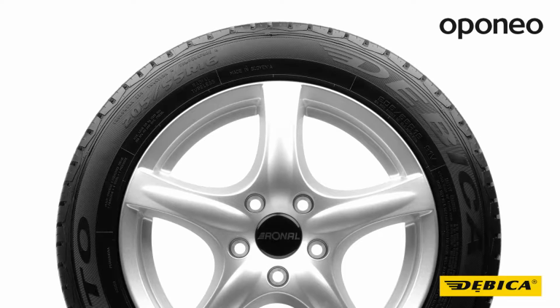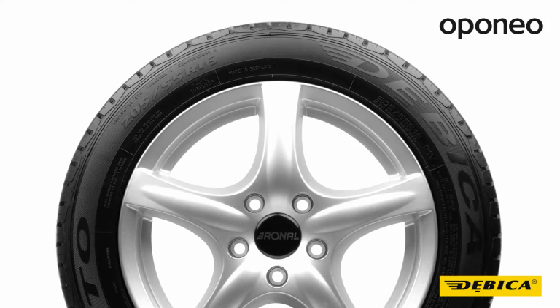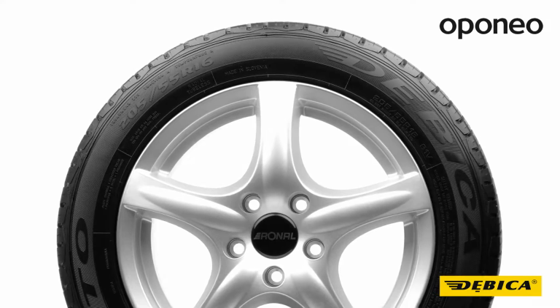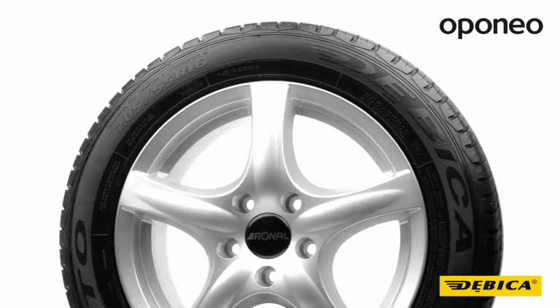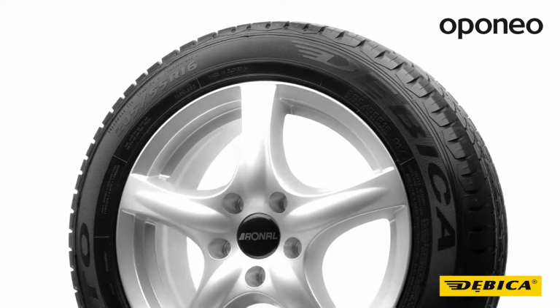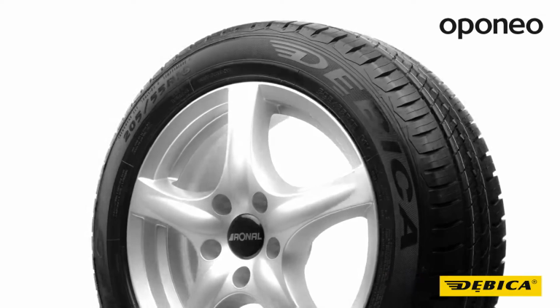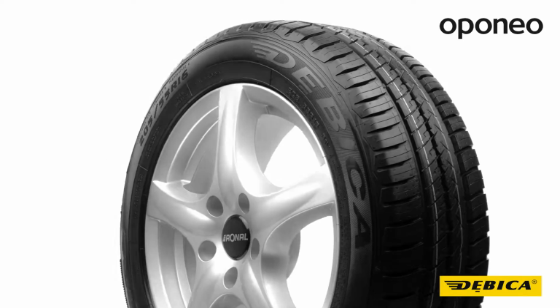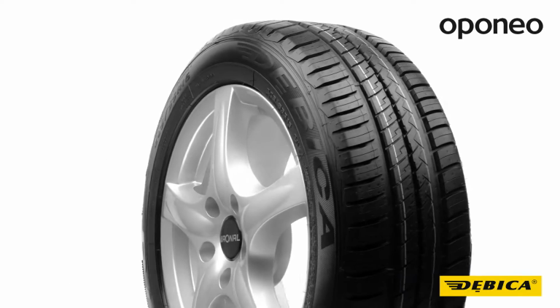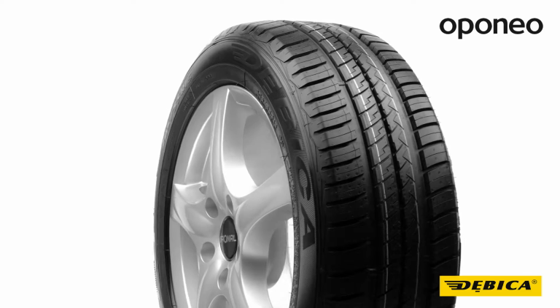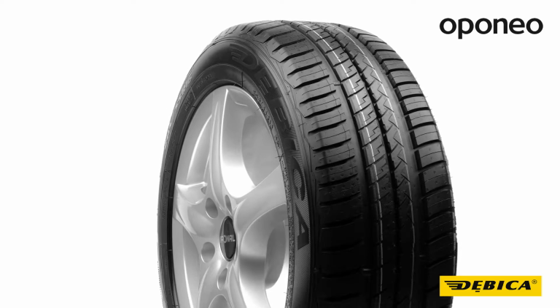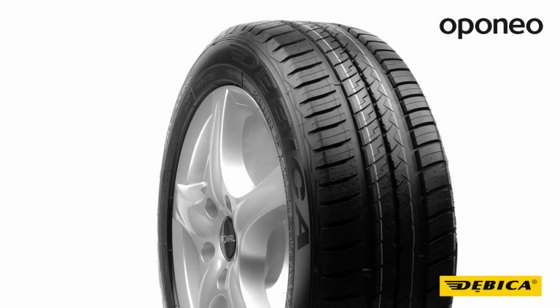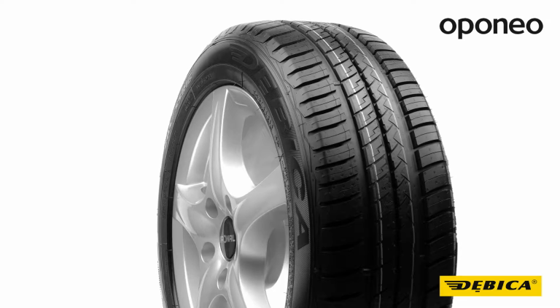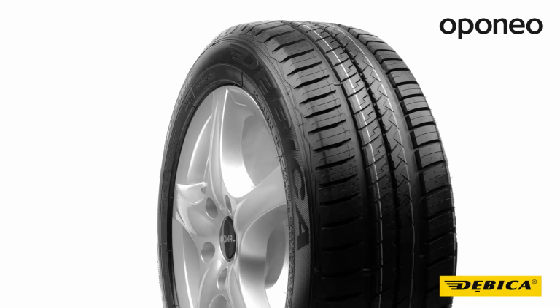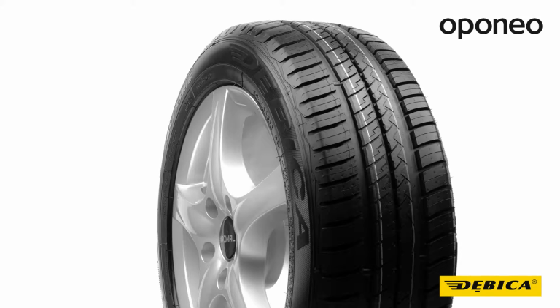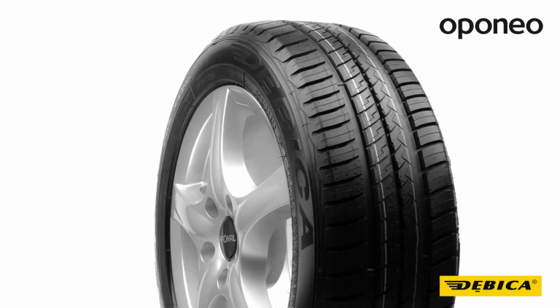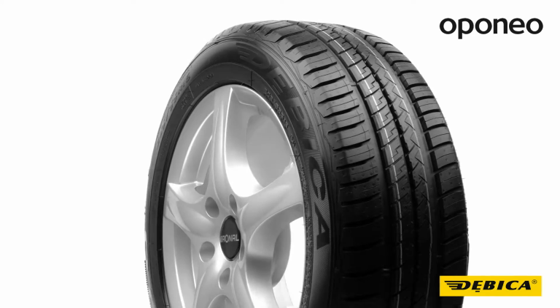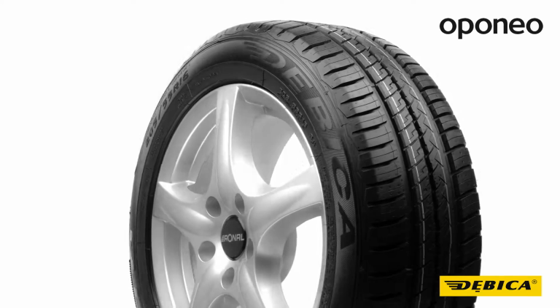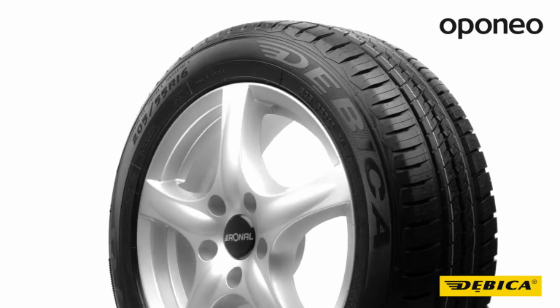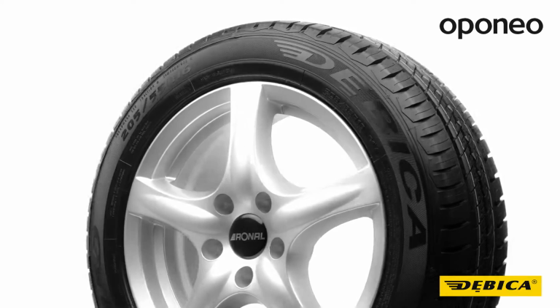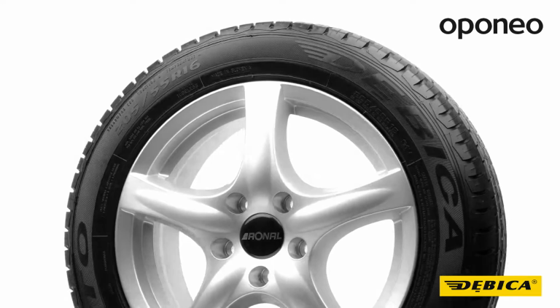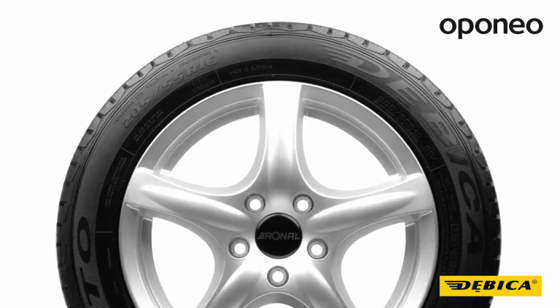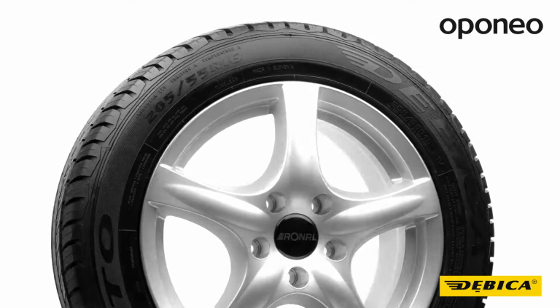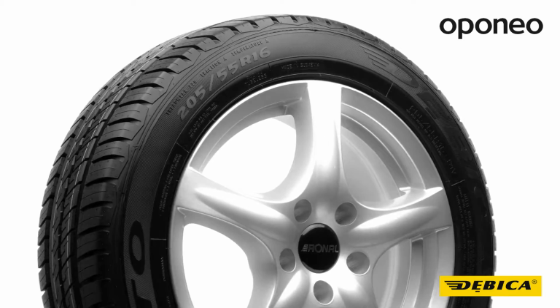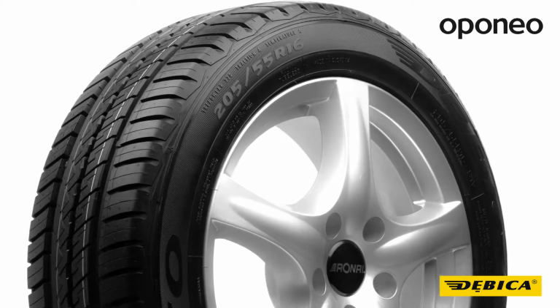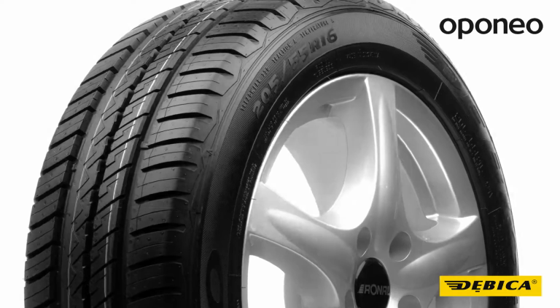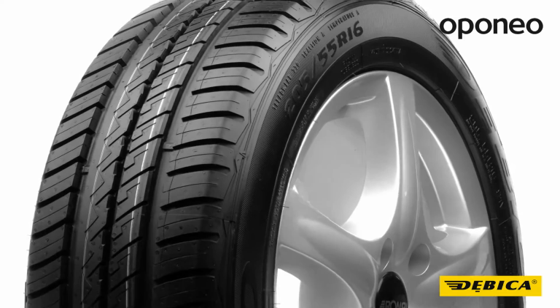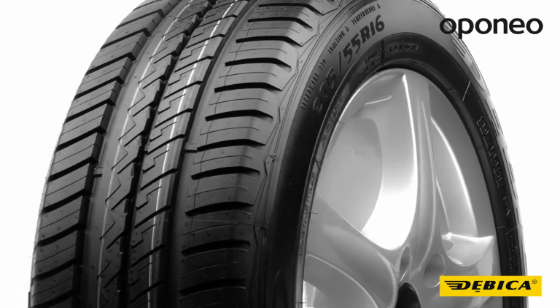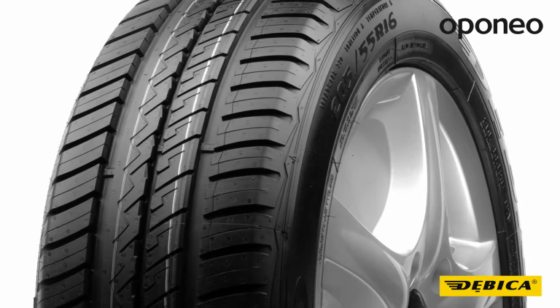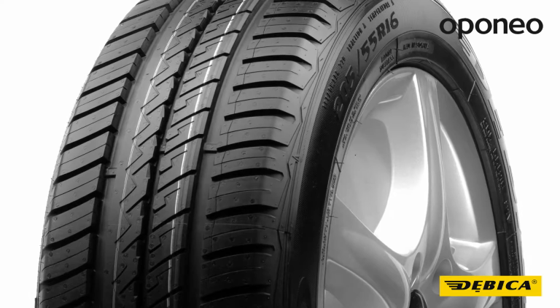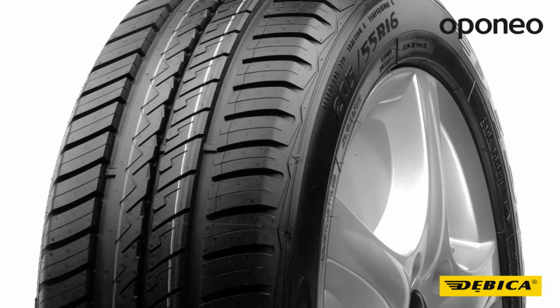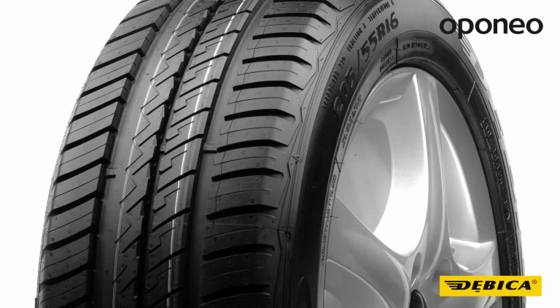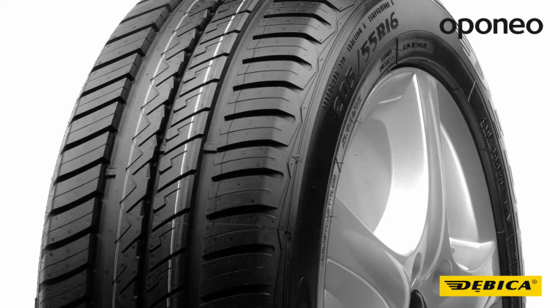DB Capresto is an economy class tire designed for passenger cars. This particular model is suitable for more powerful cars. If you expect reliability at high speeds, DB Capresto will be a good choice.